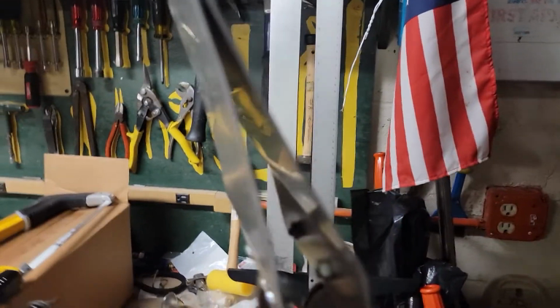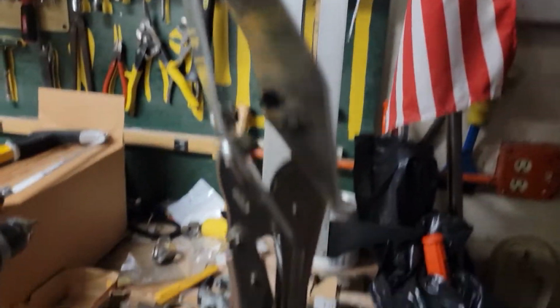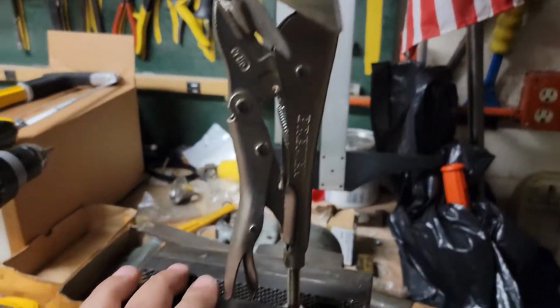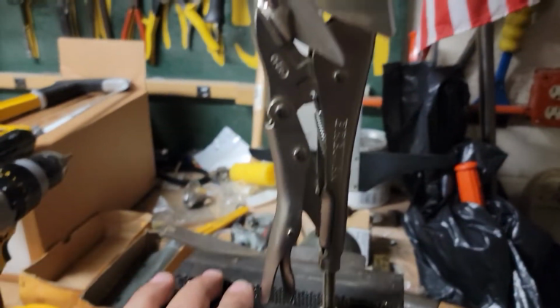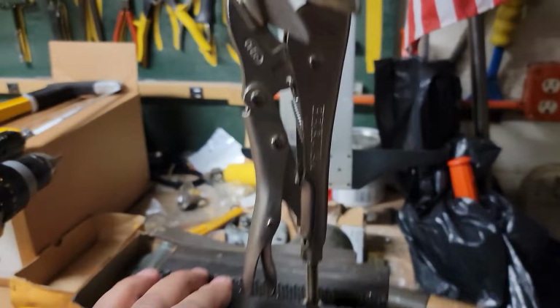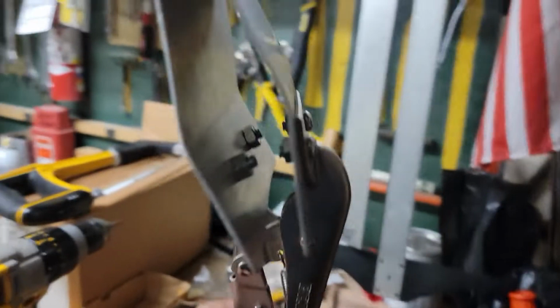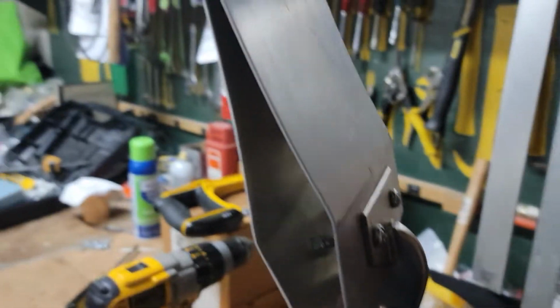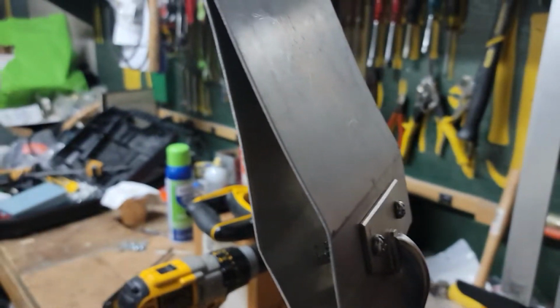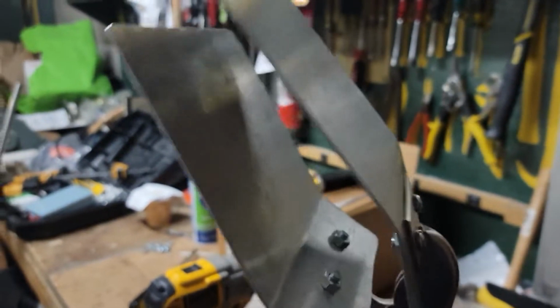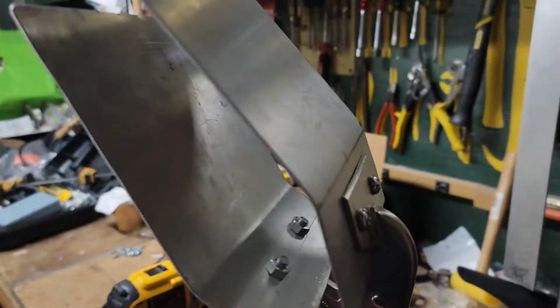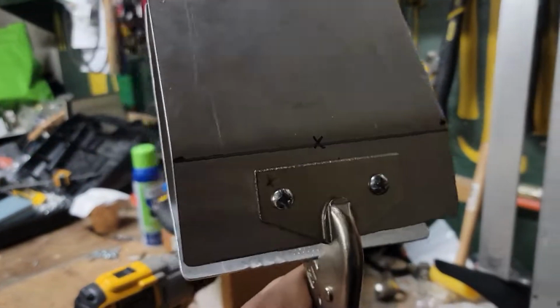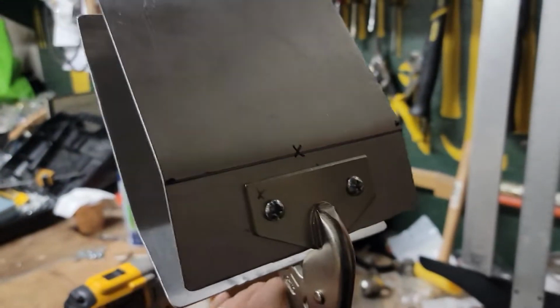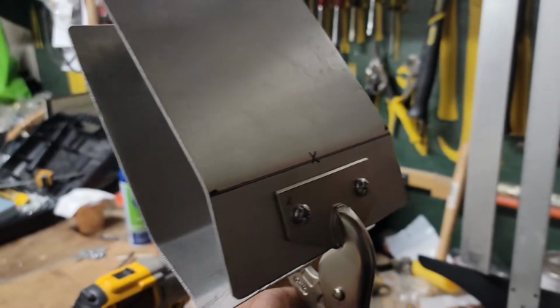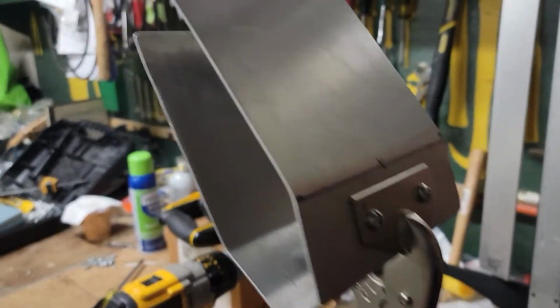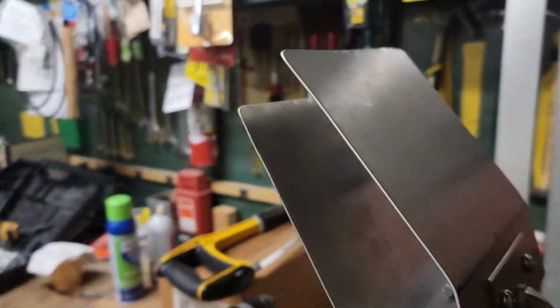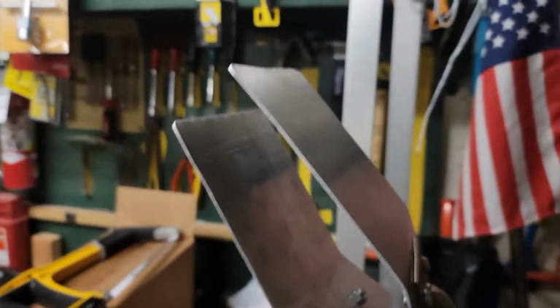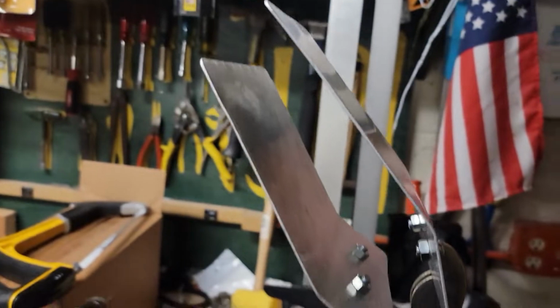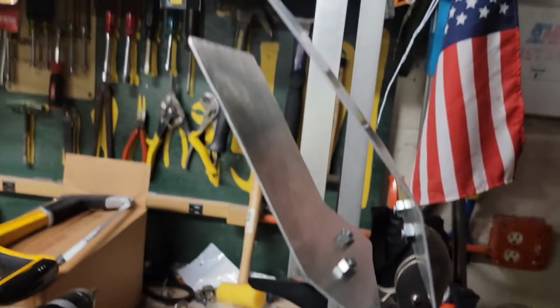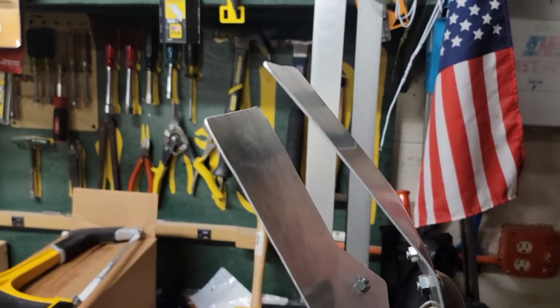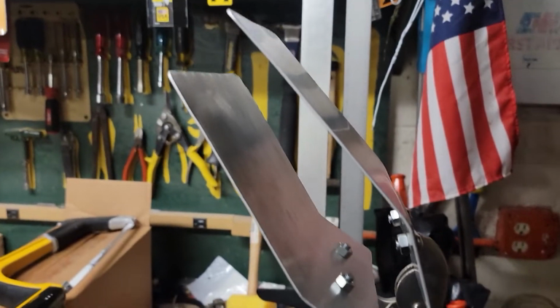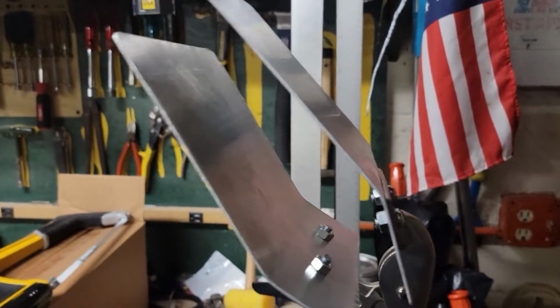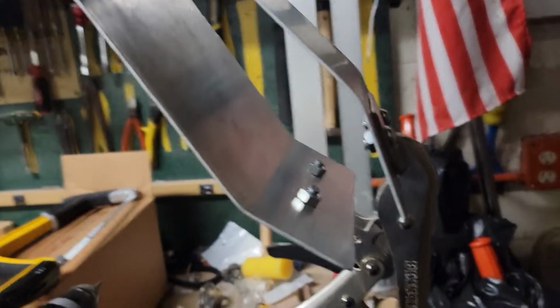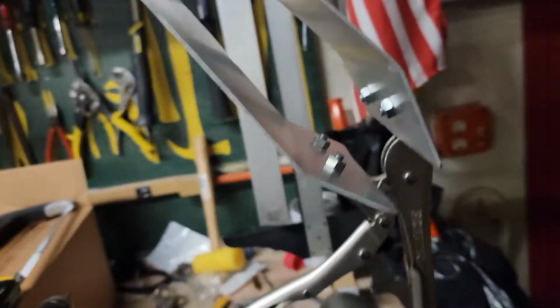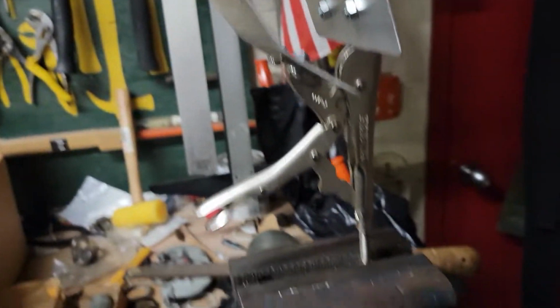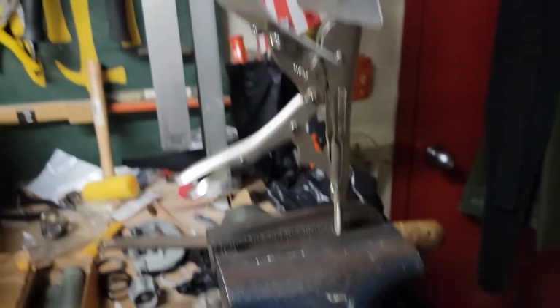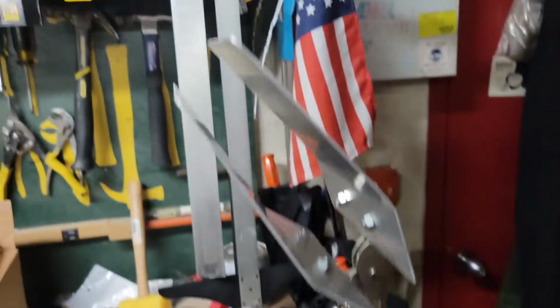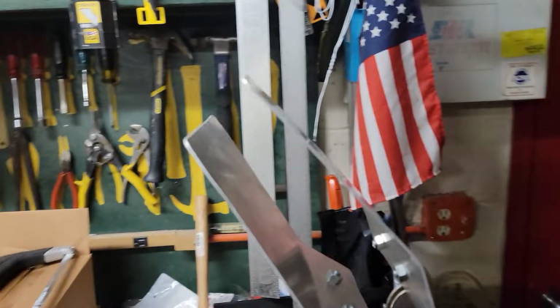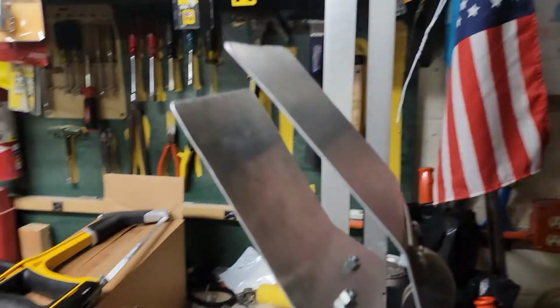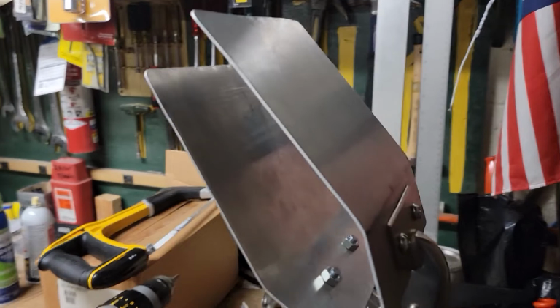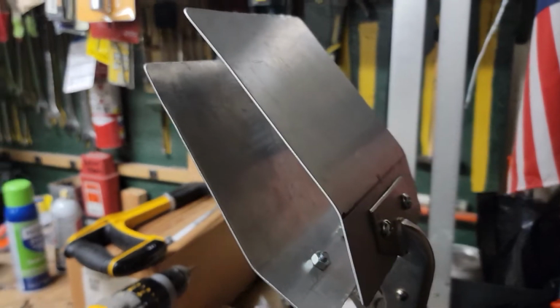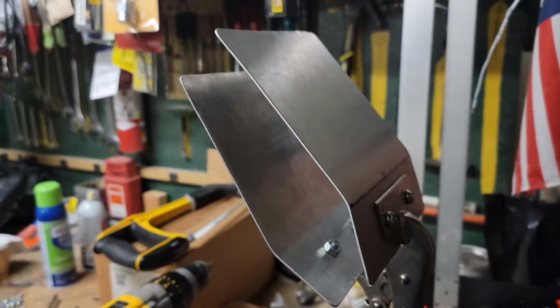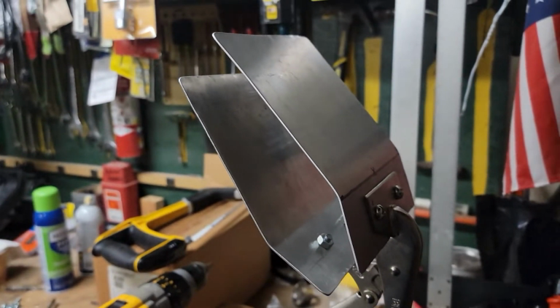For under 15 bucks, you've got a Quaker clamp — quacker, quaker, whatever you want to call it — a beadboard clamp. And there it is, DIY for the day, dog times.